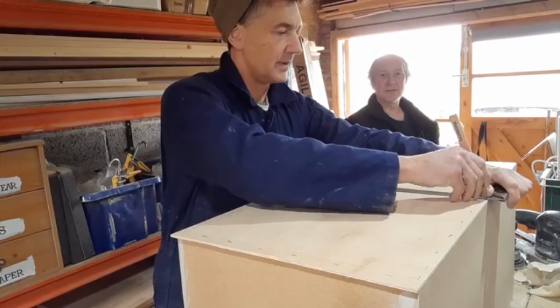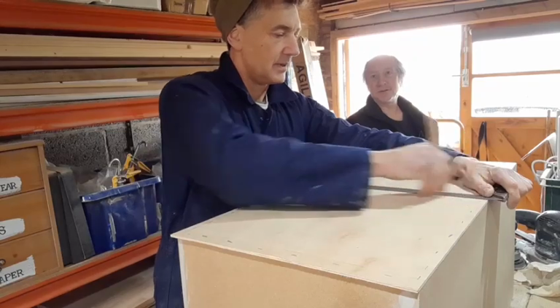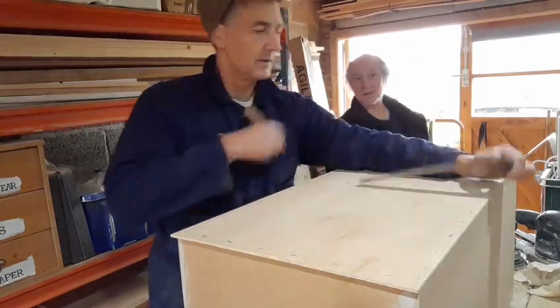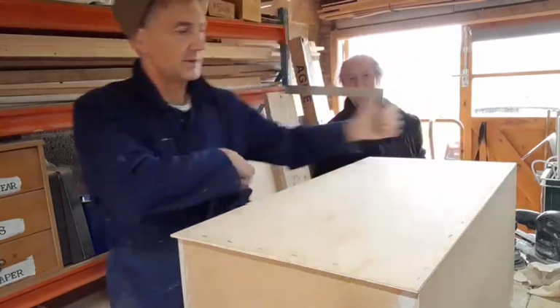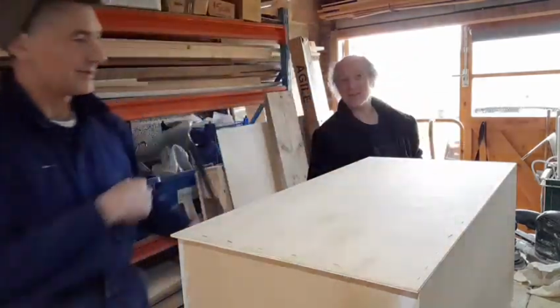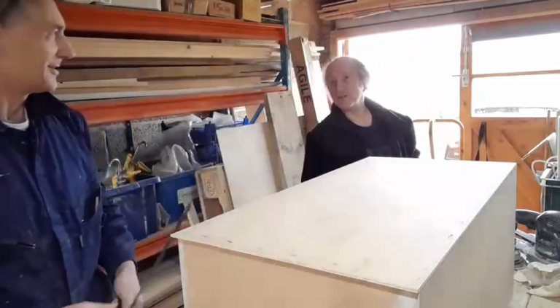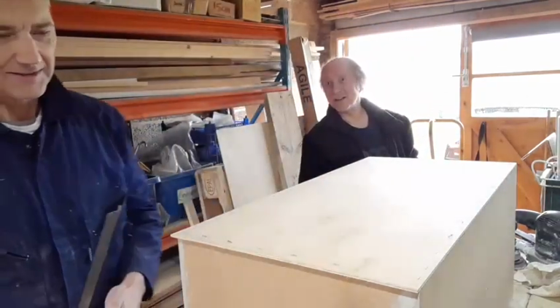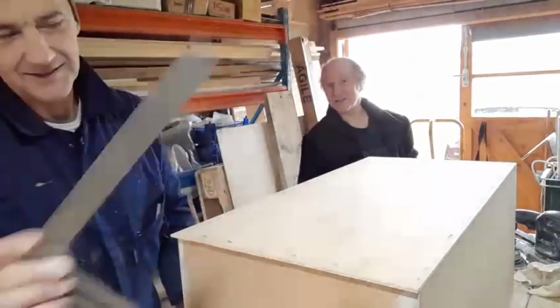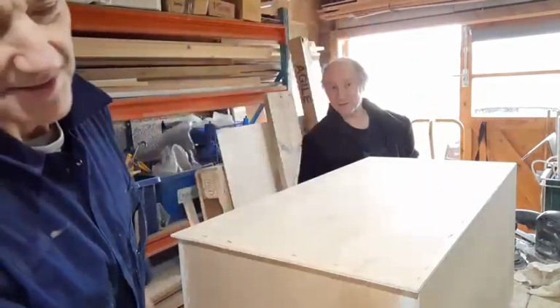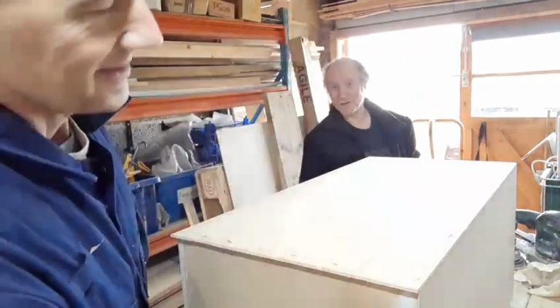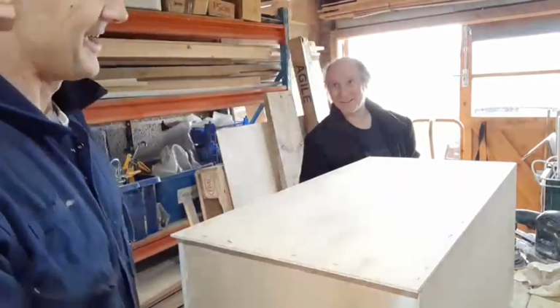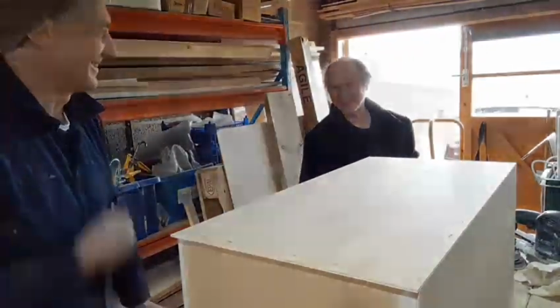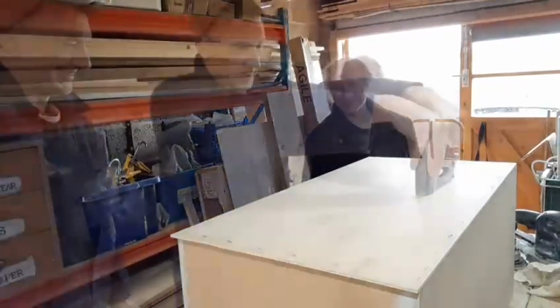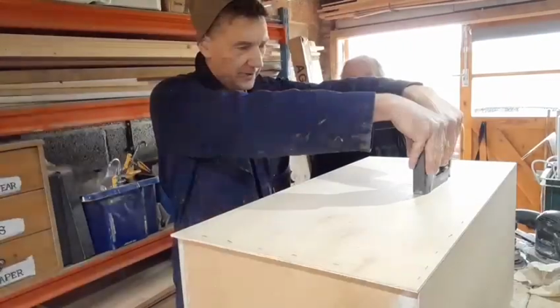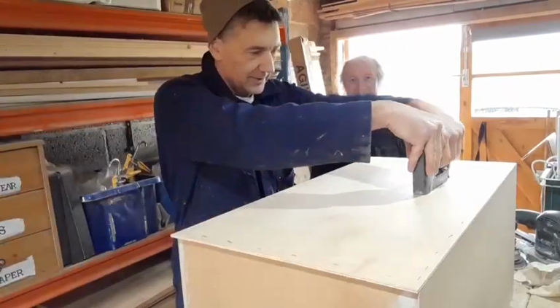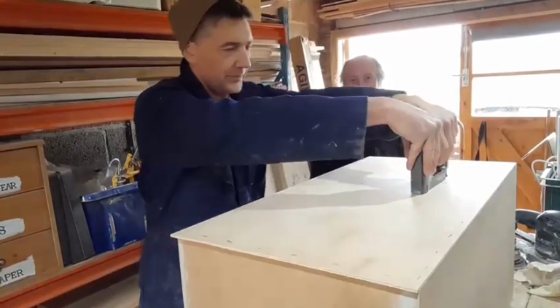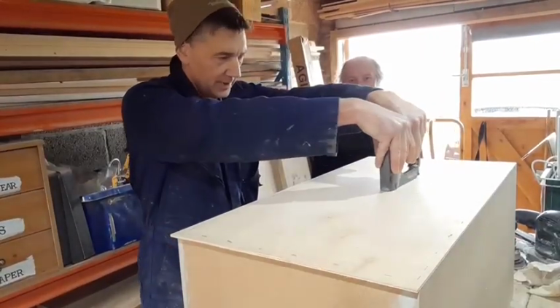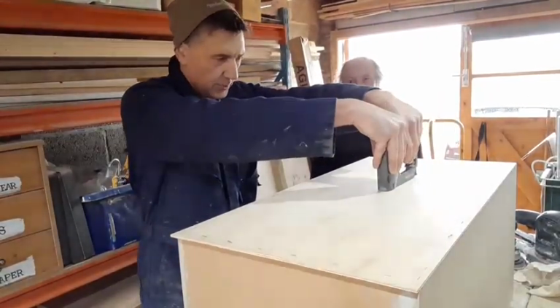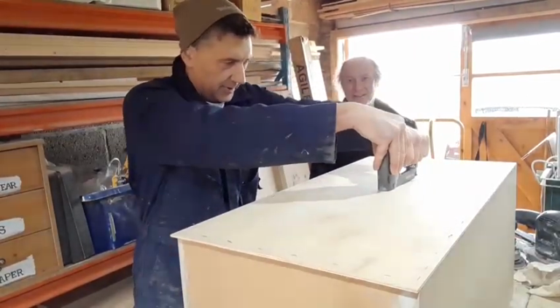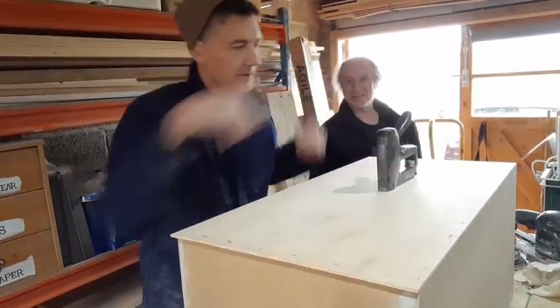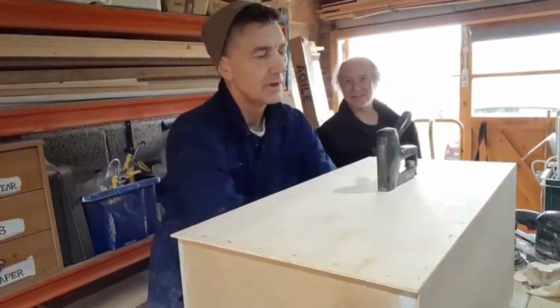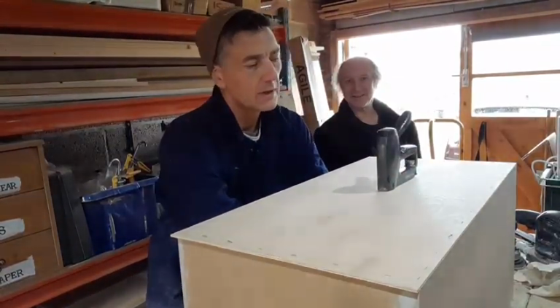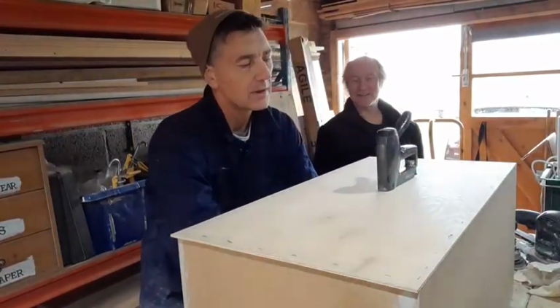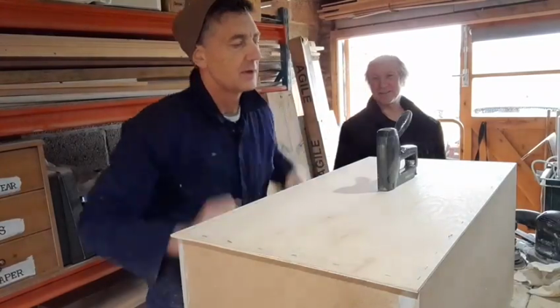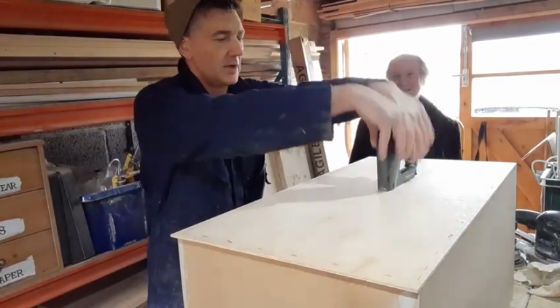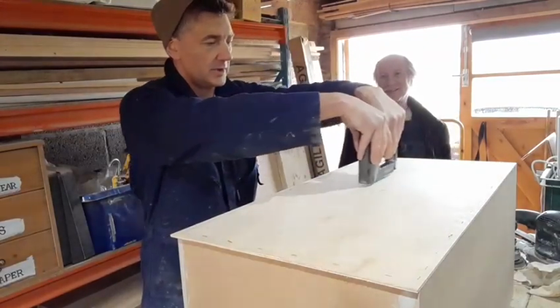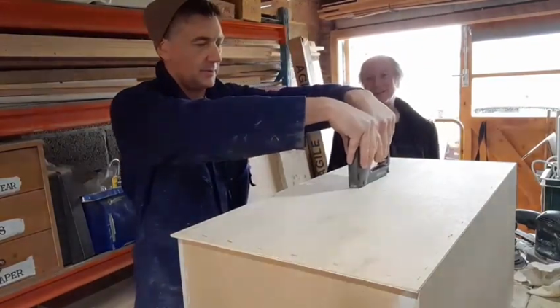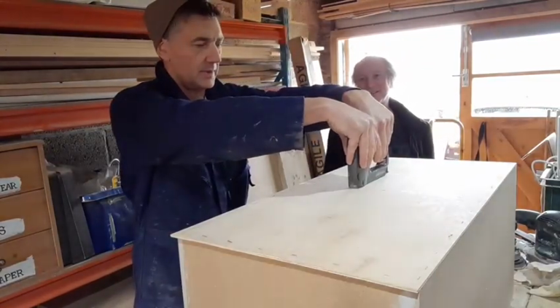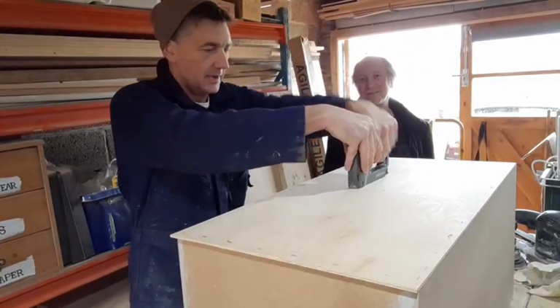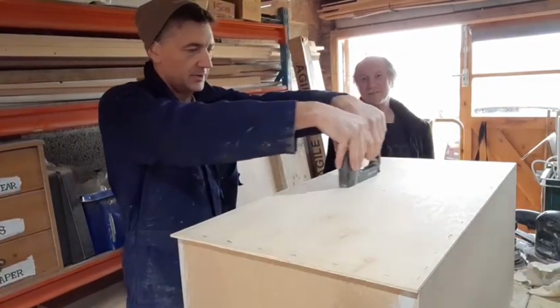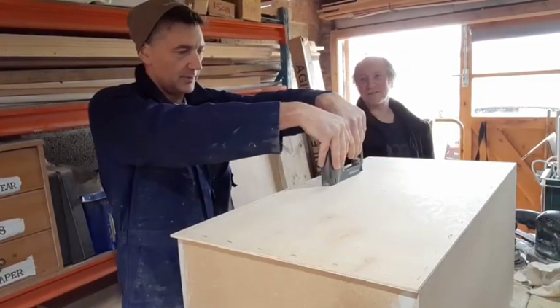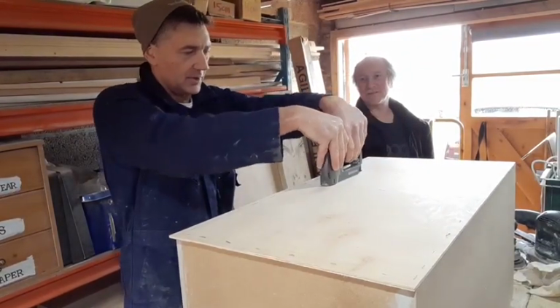As you can see, this man is an expert because it is actually square, unlike something I would do. It's going to be perfect. I'm going to work to under a millimeter tolerance.